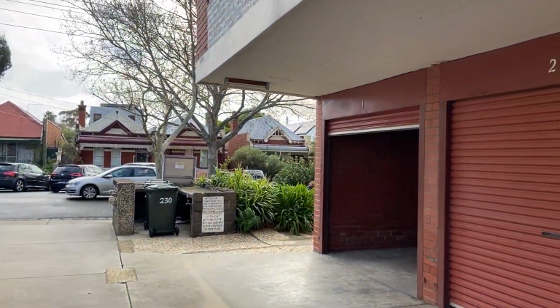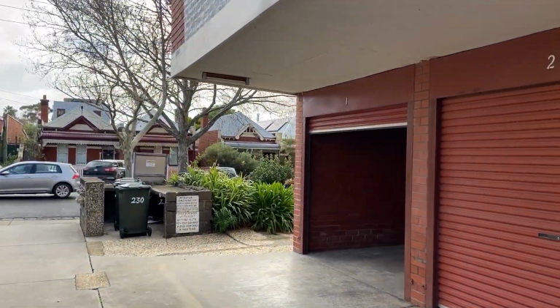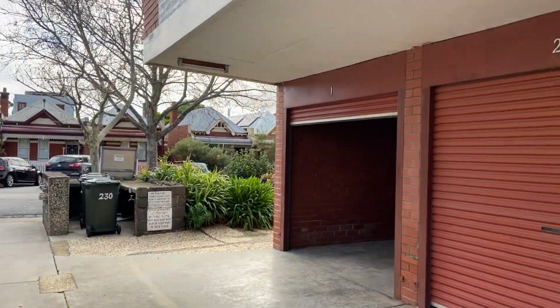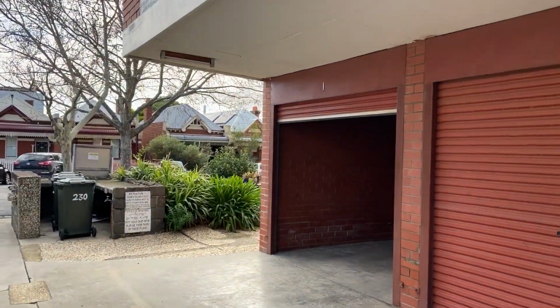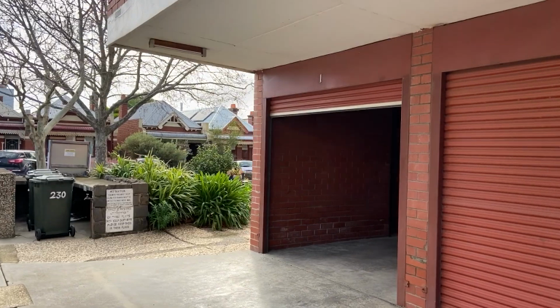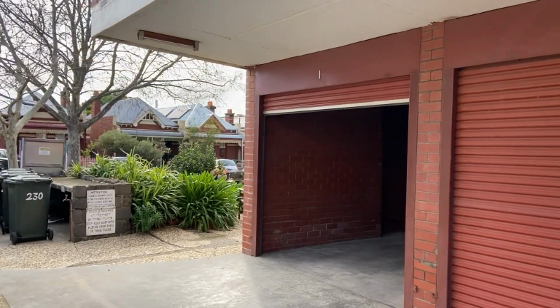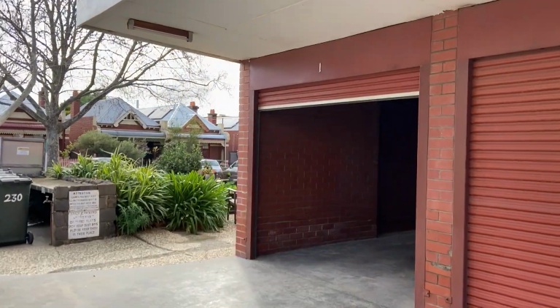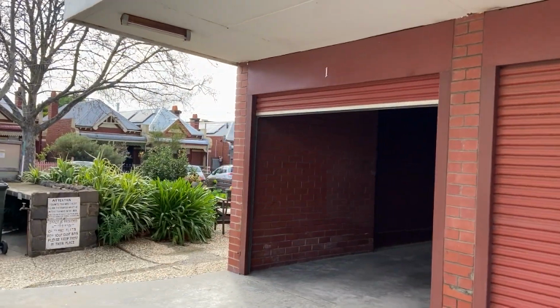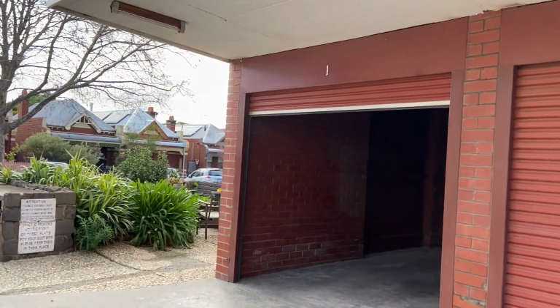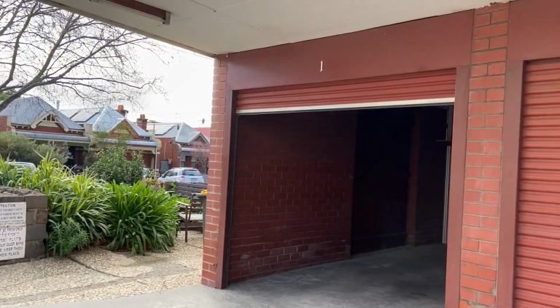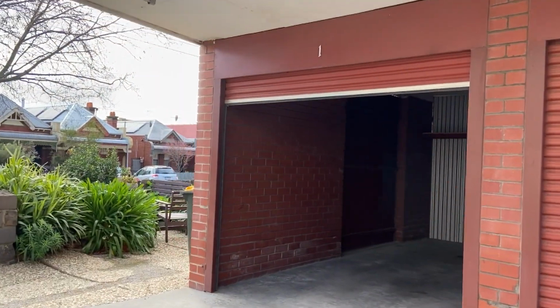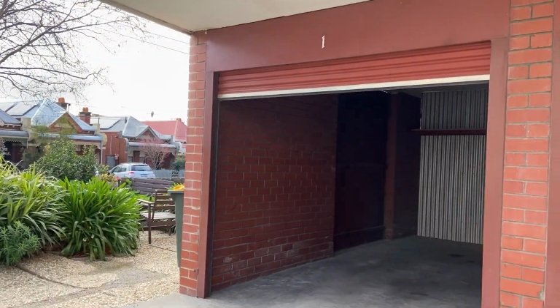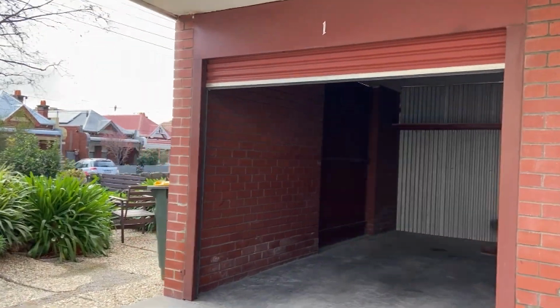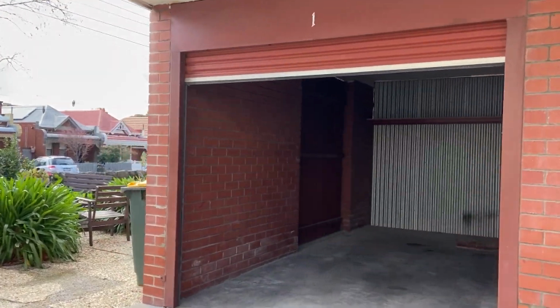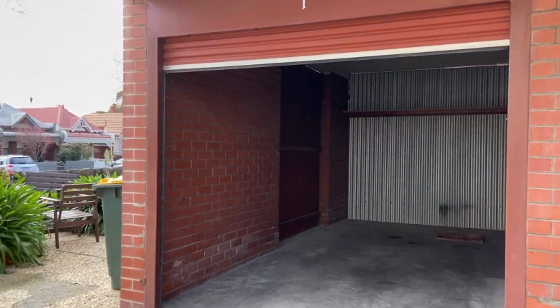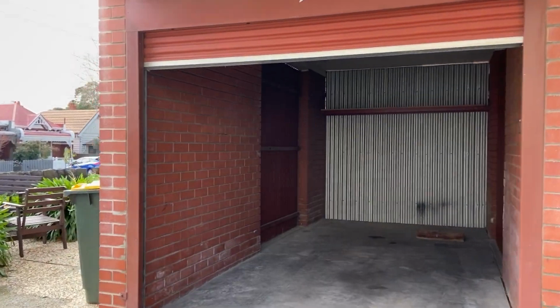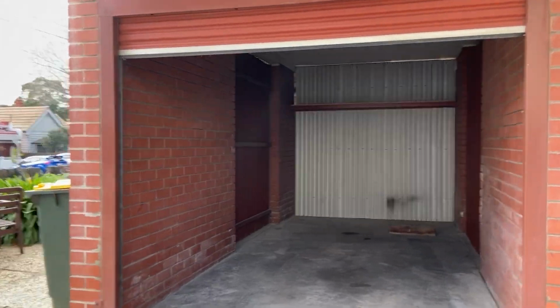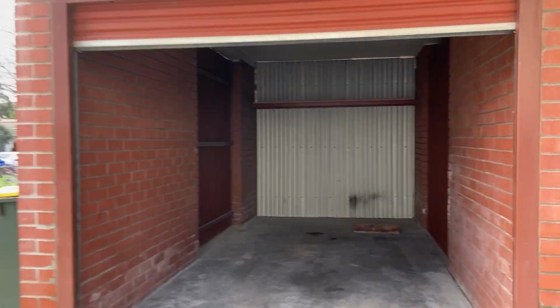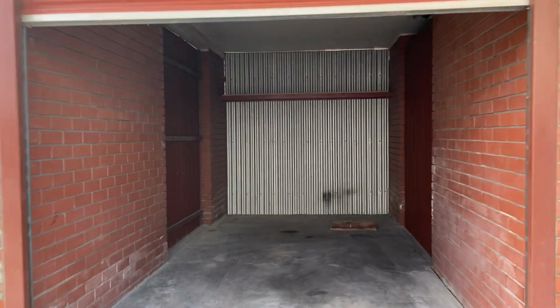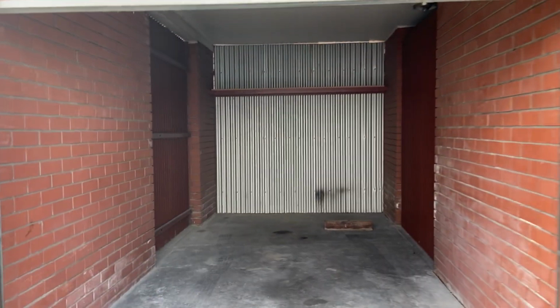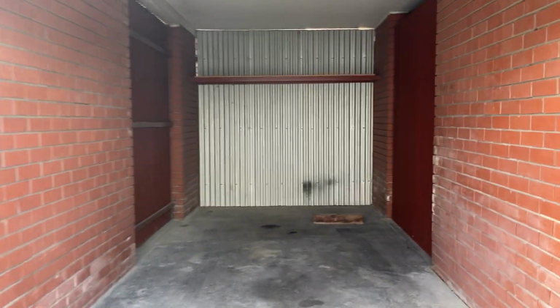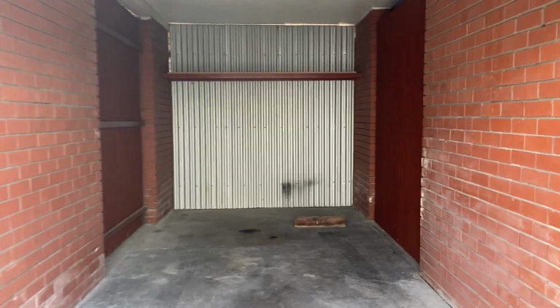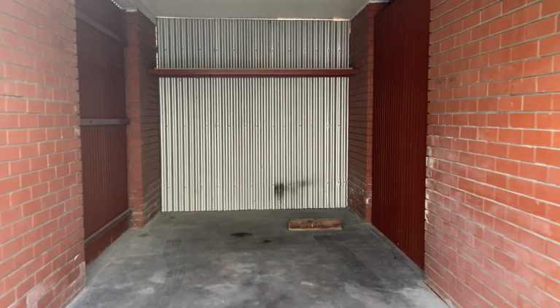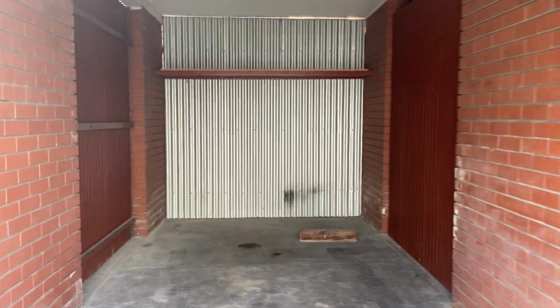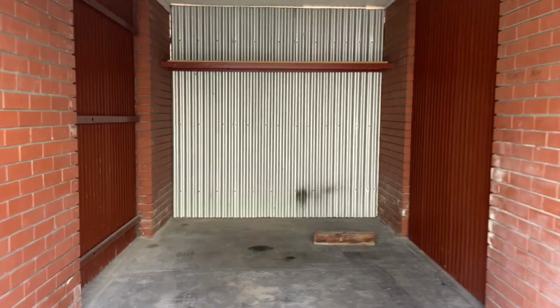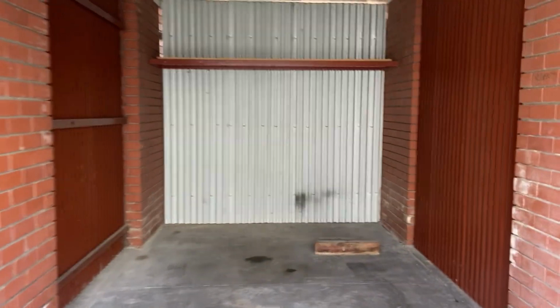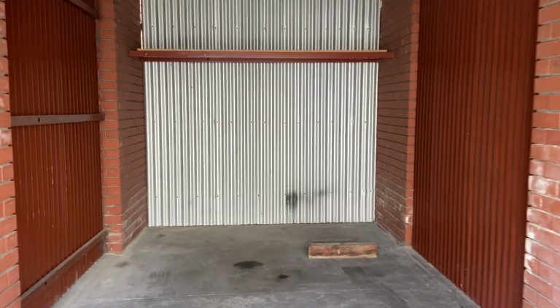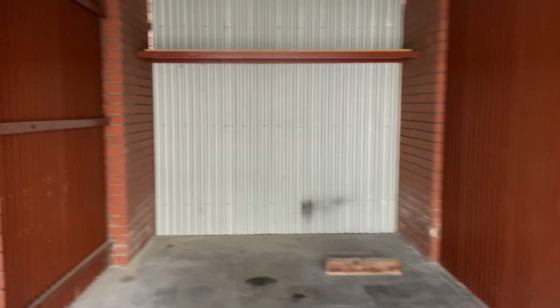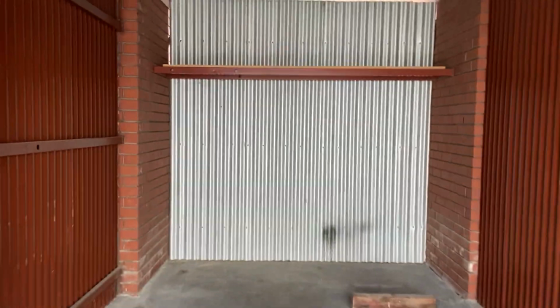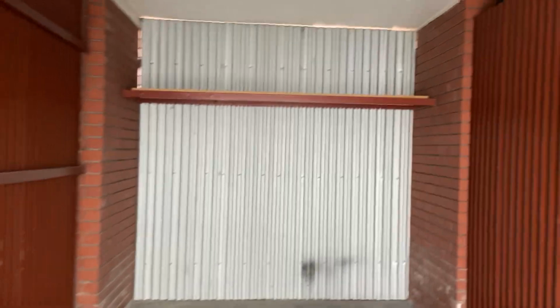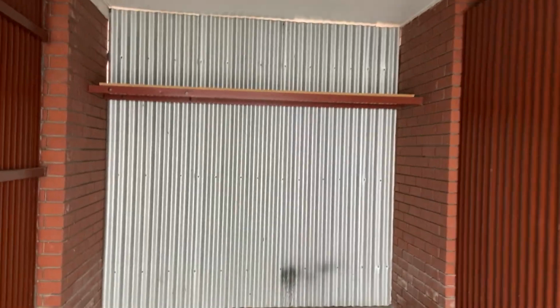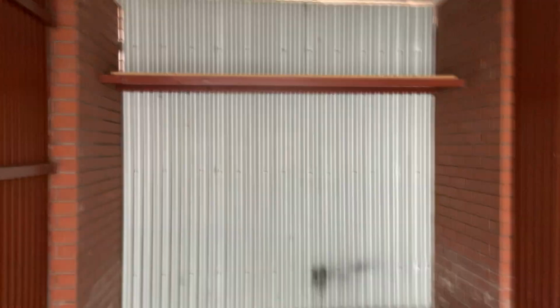Here we are — this is the single garage, wonderful size, and you've got storage at the back.